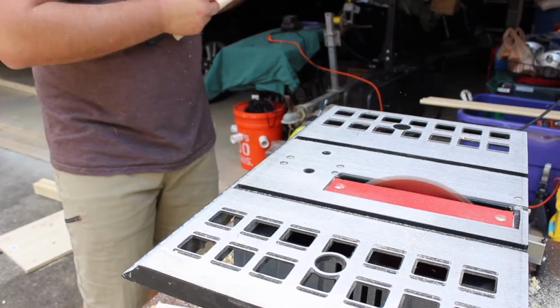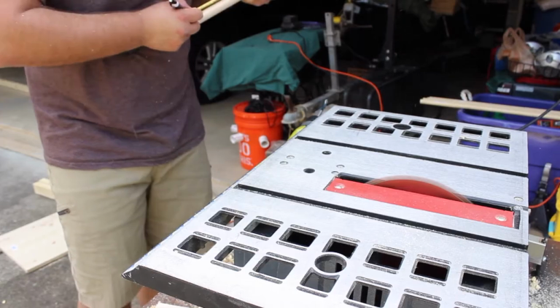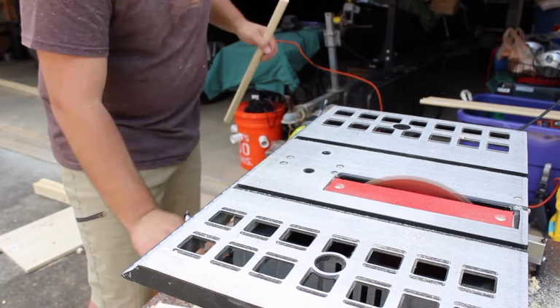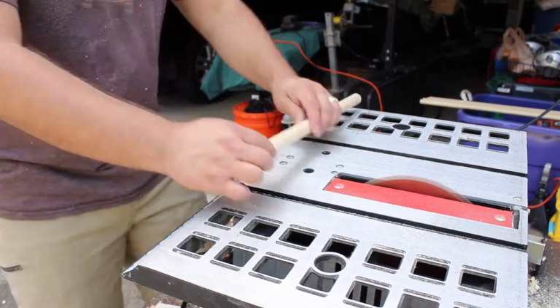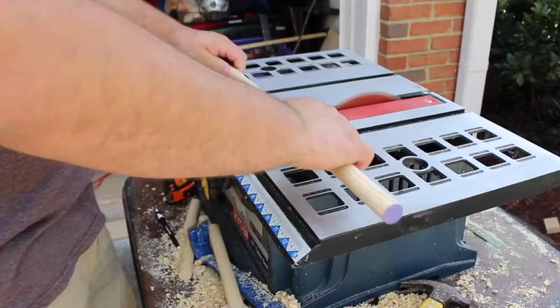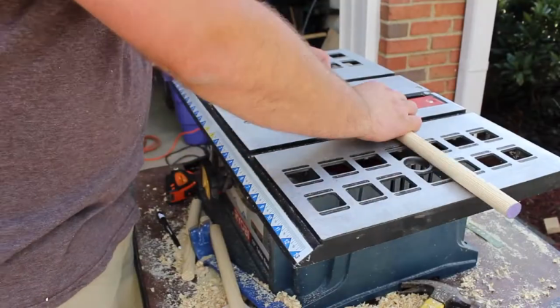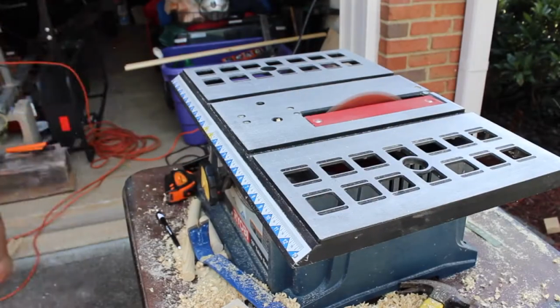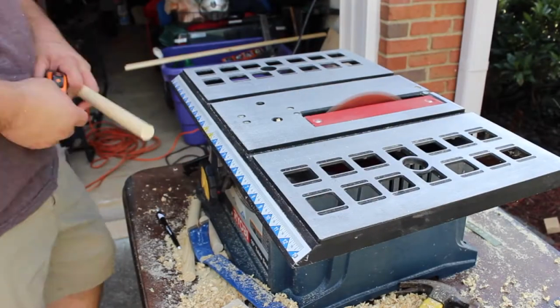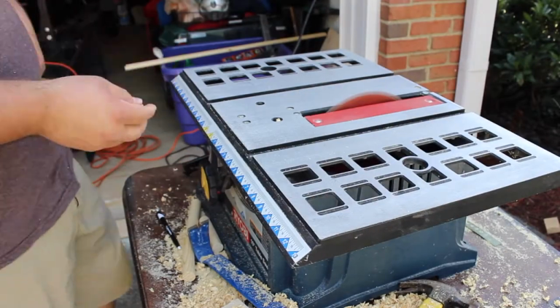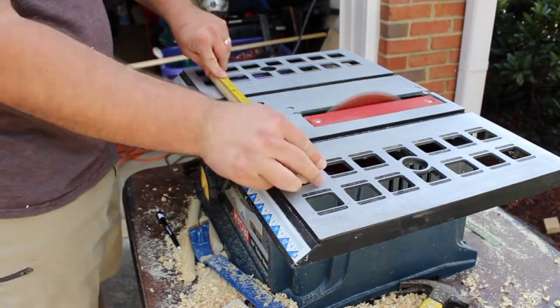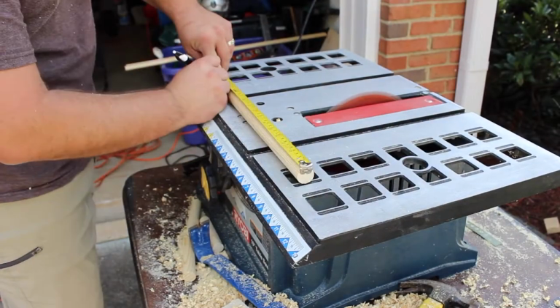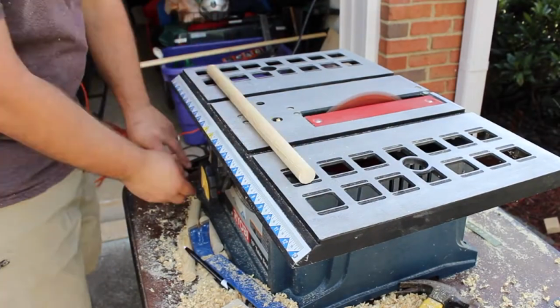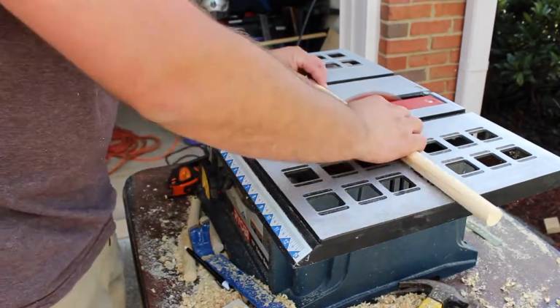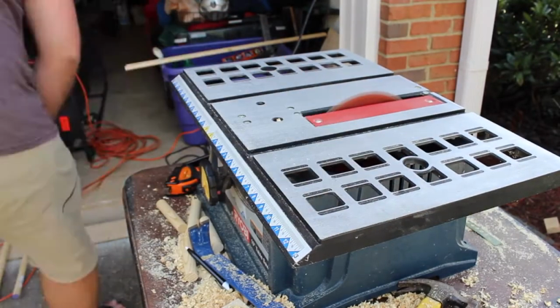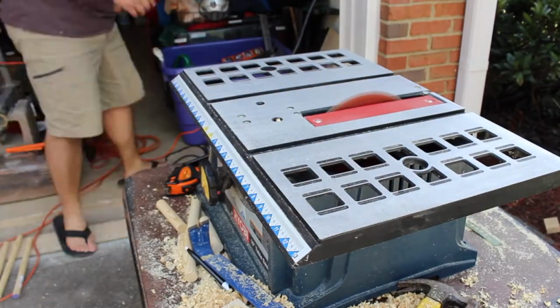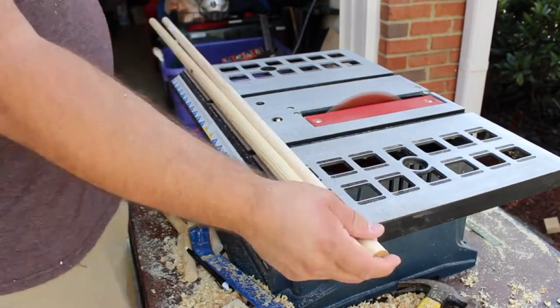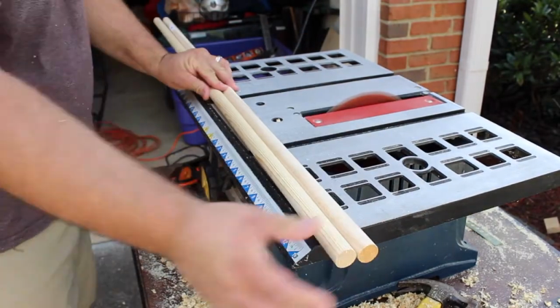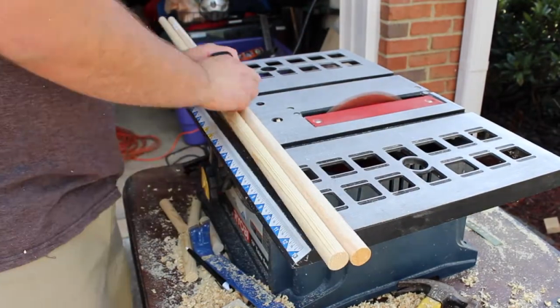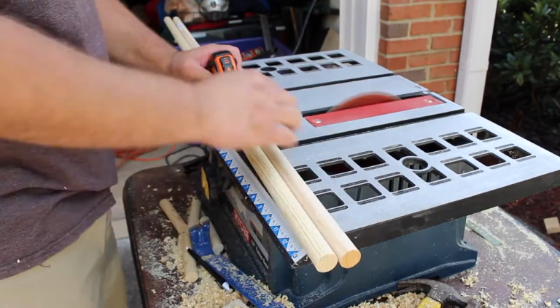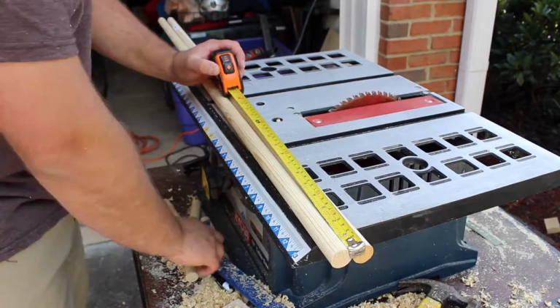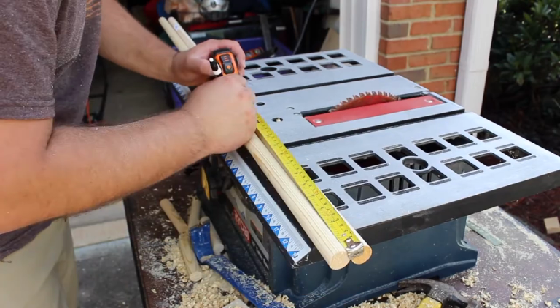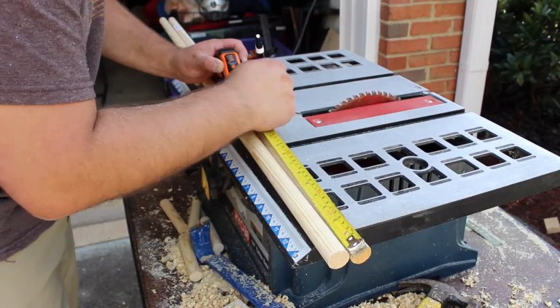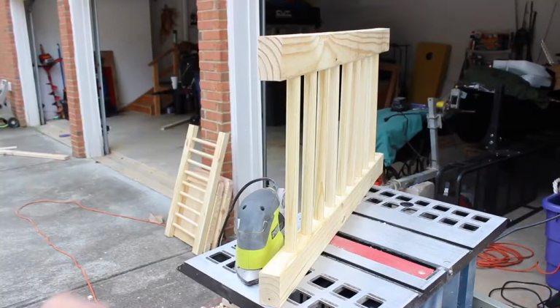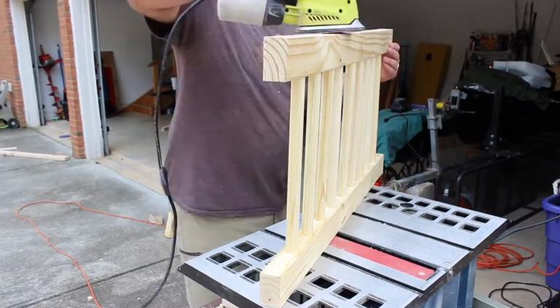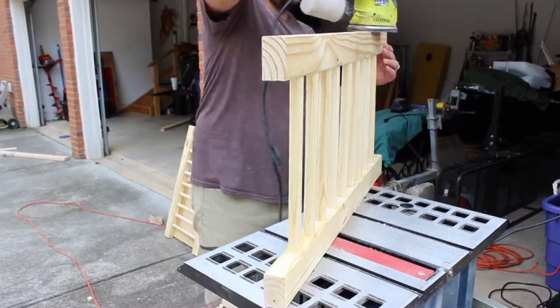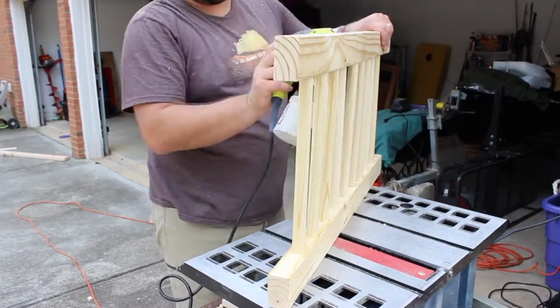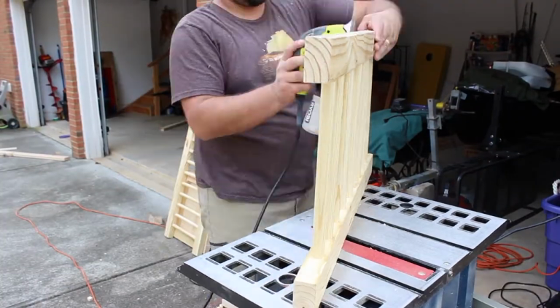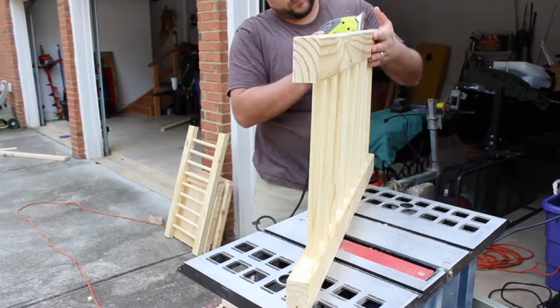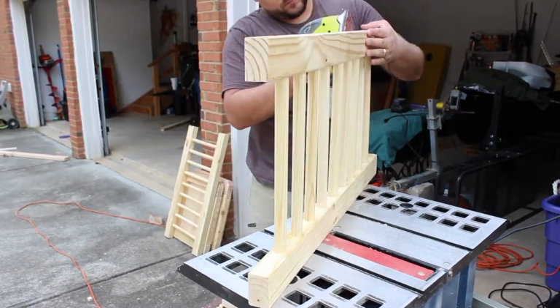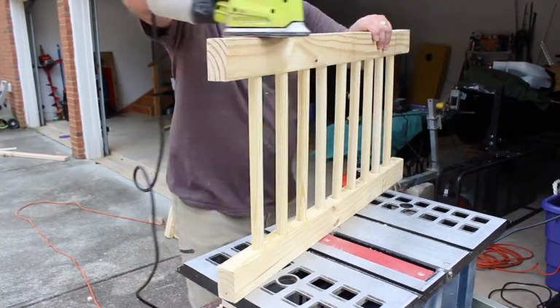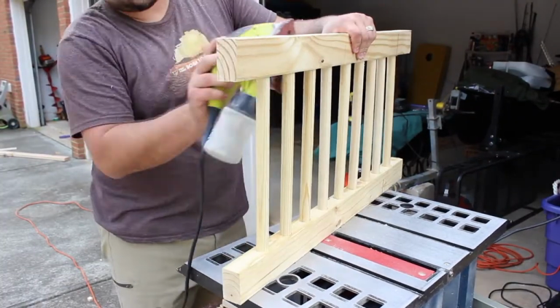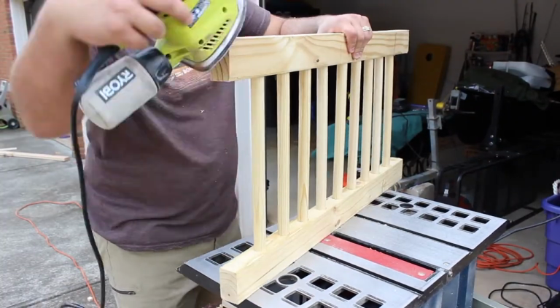I was worried about this part because I do not have a drill press. However, with the wood being so soft, I was able to jam the slats in and the sides came out relatively straight.